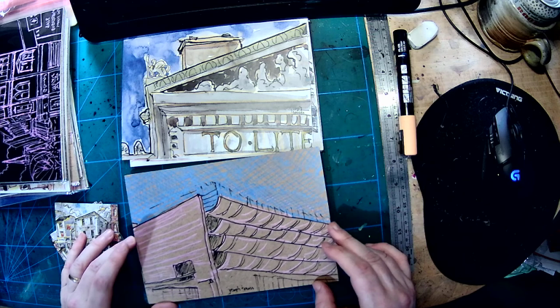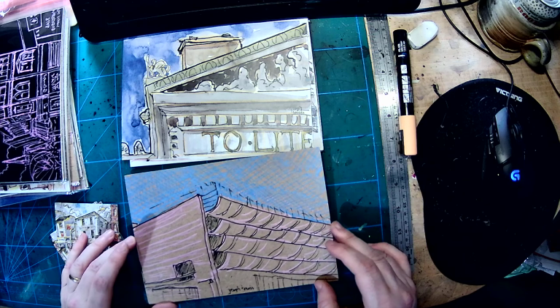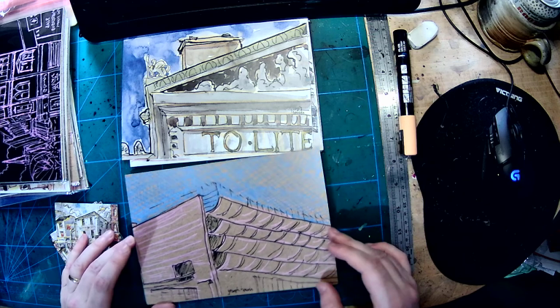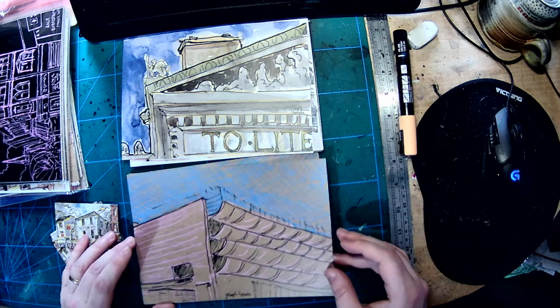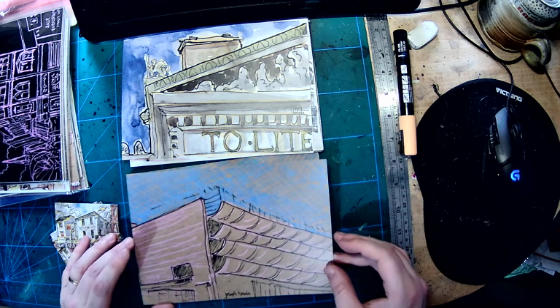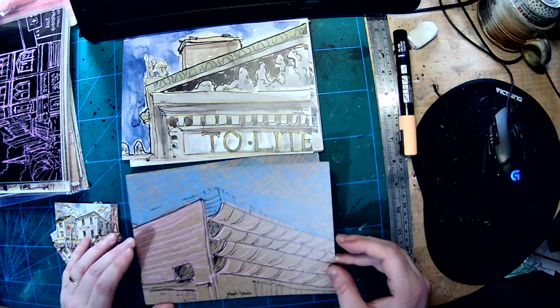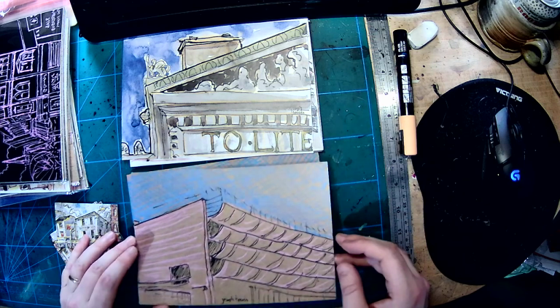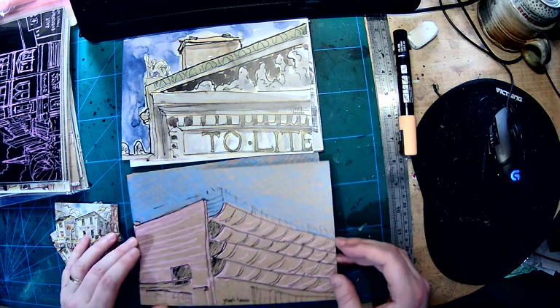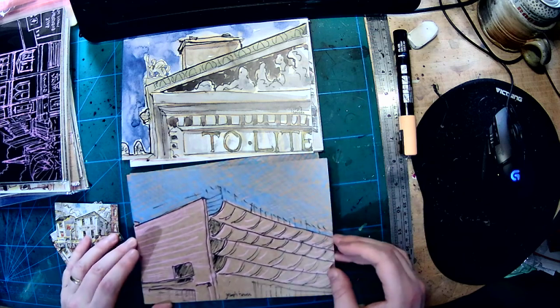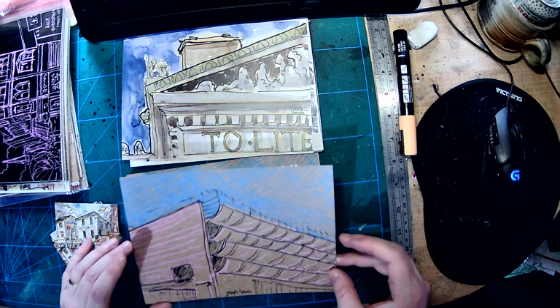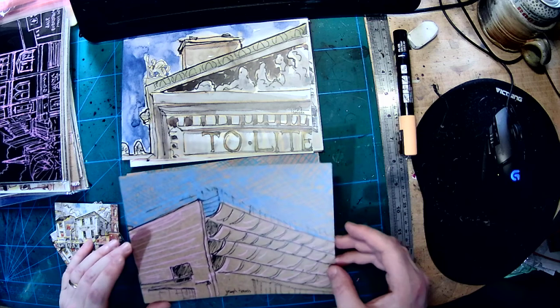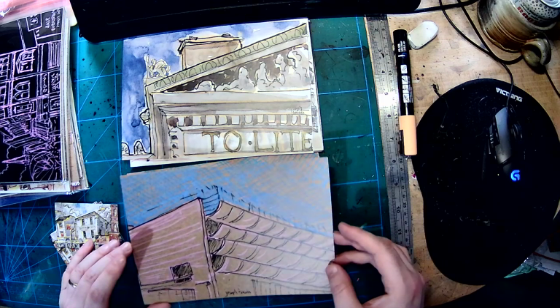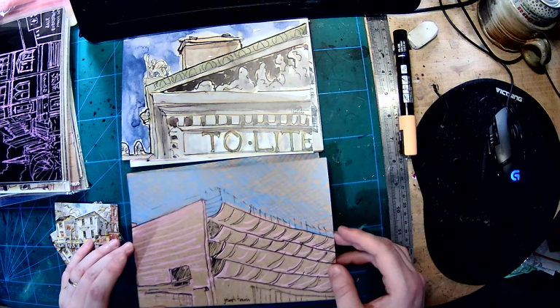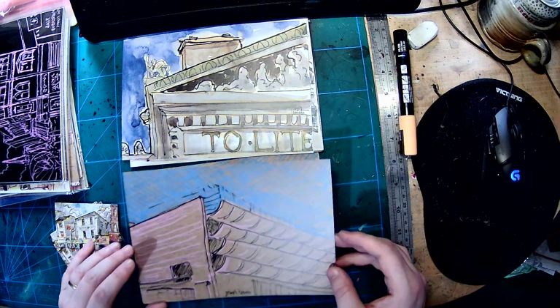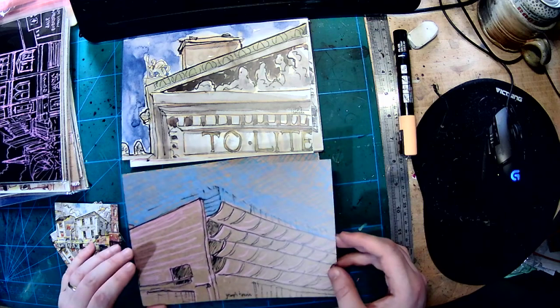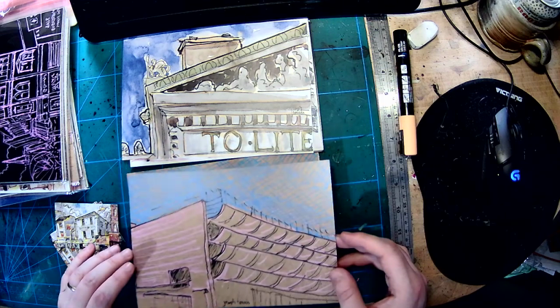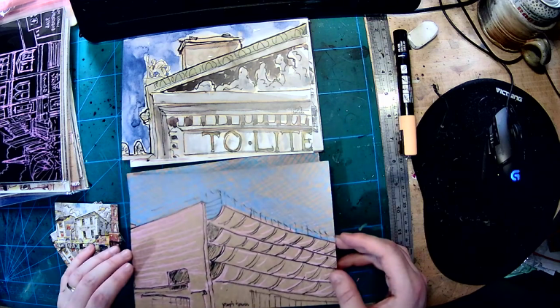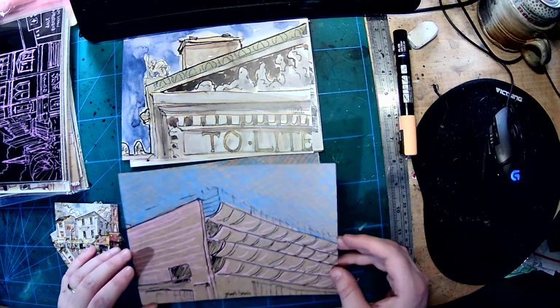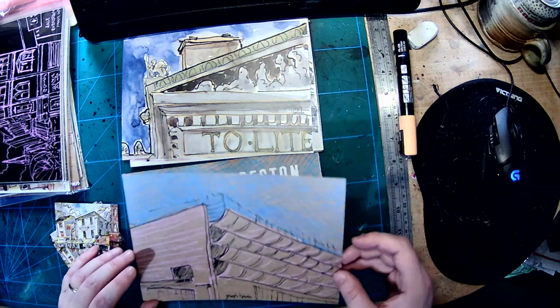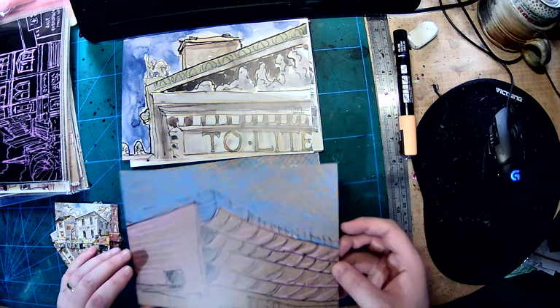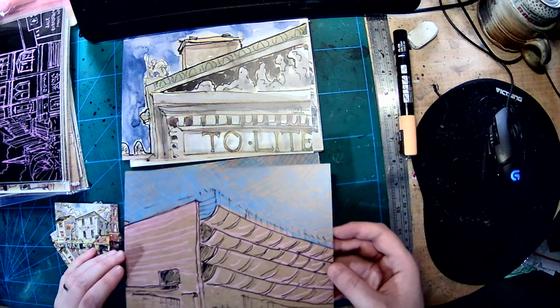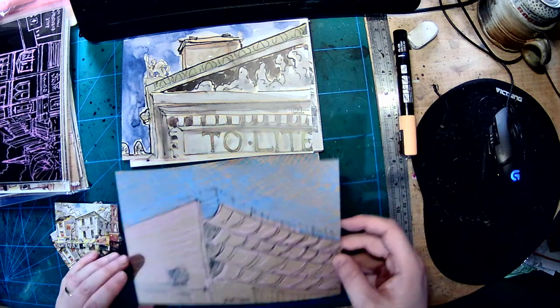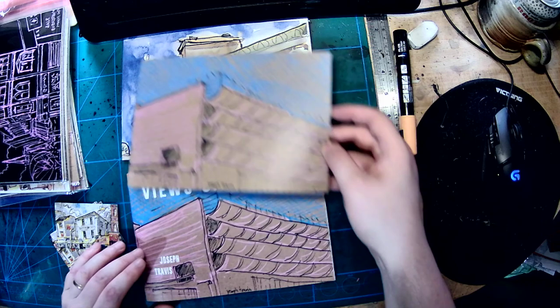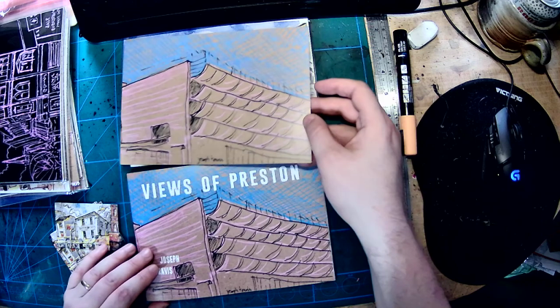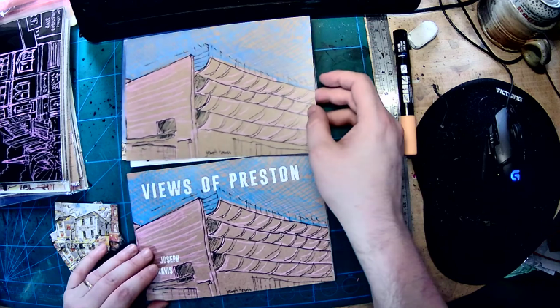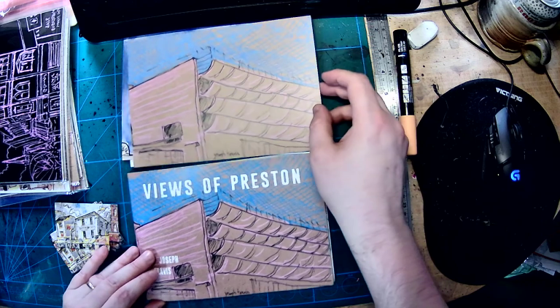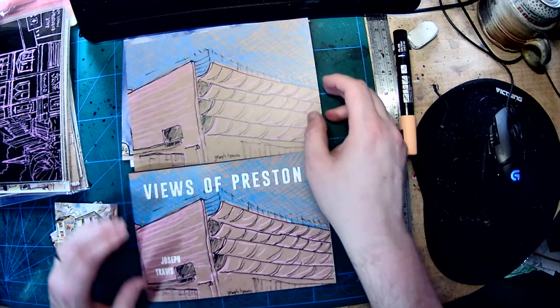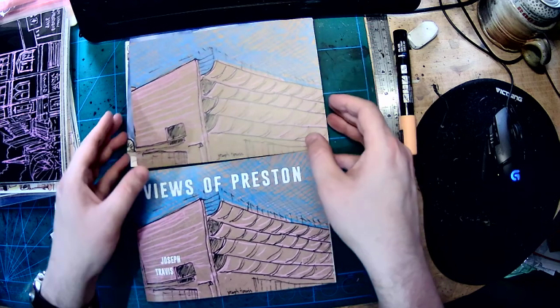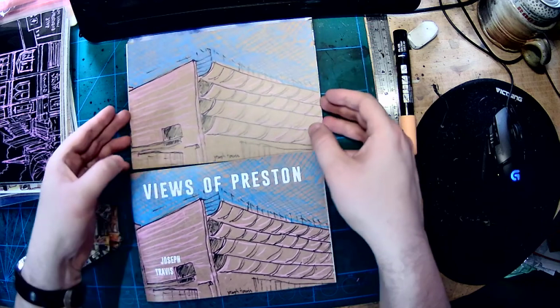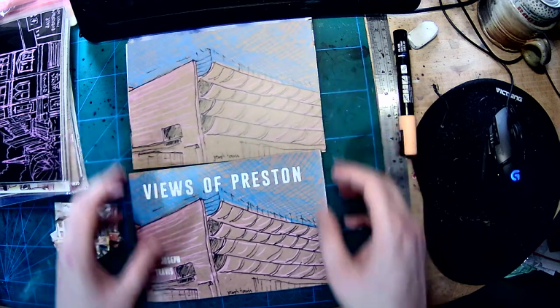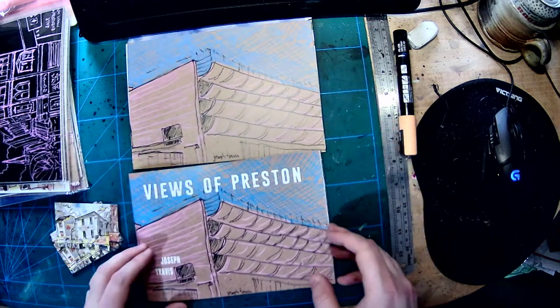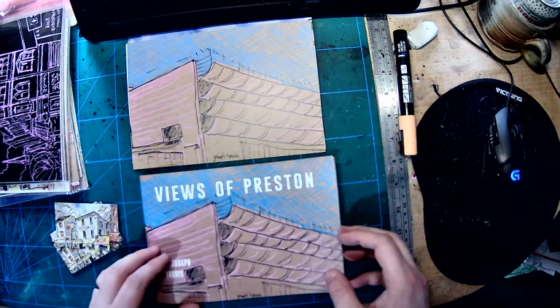Preston bus station, once again captured in pink, but then kind of added layers on top of that. So those are the prints.